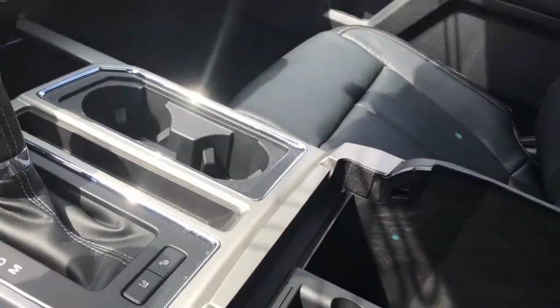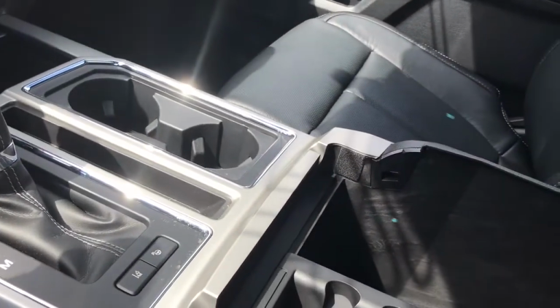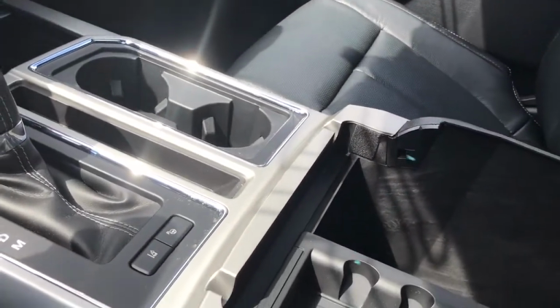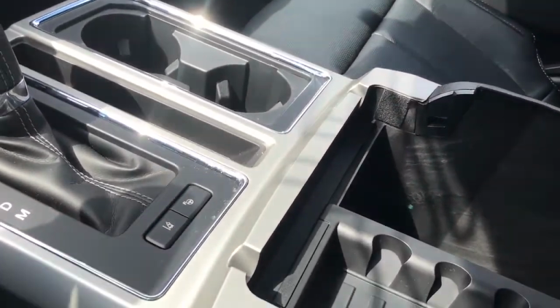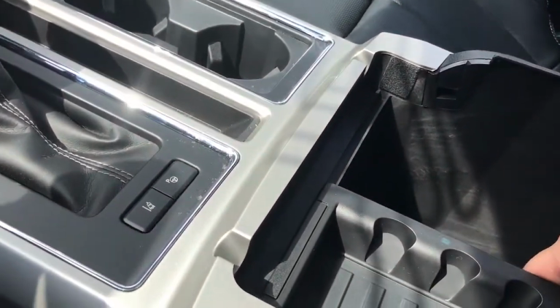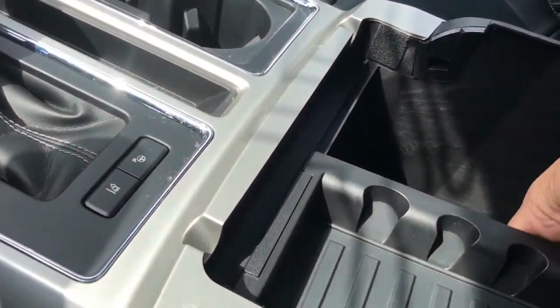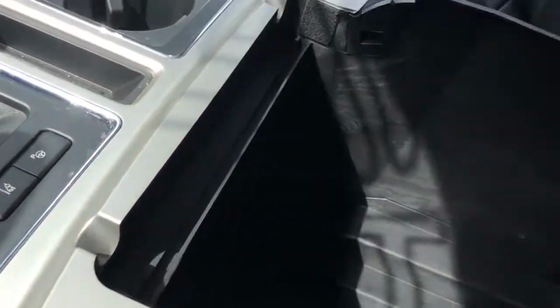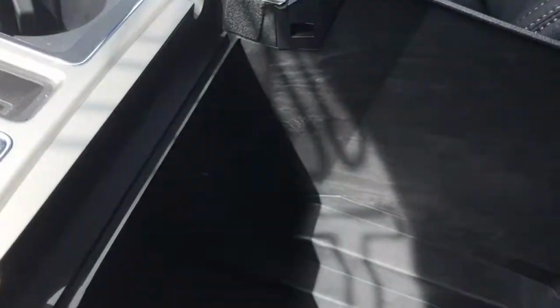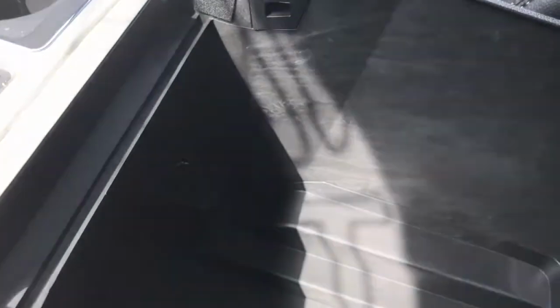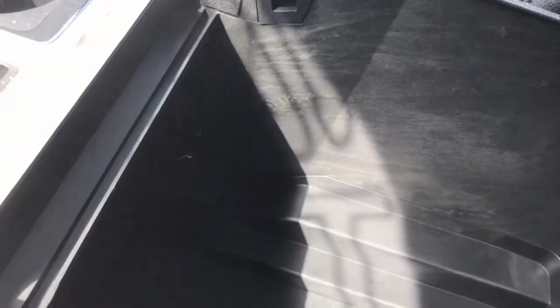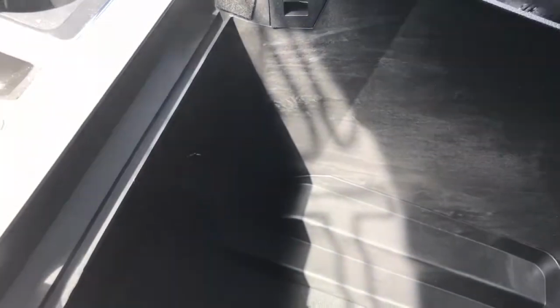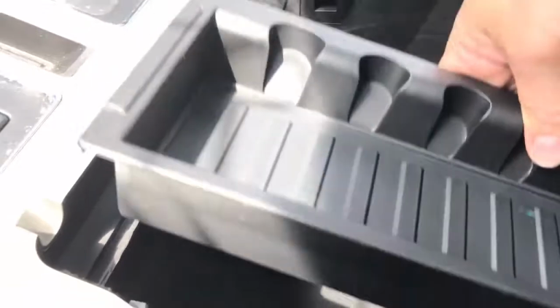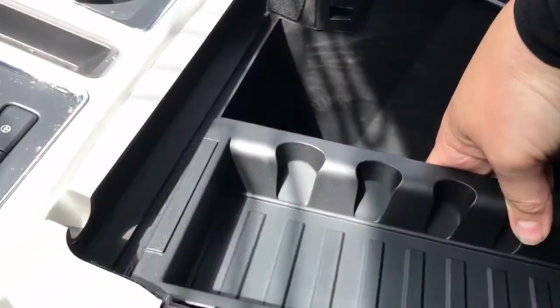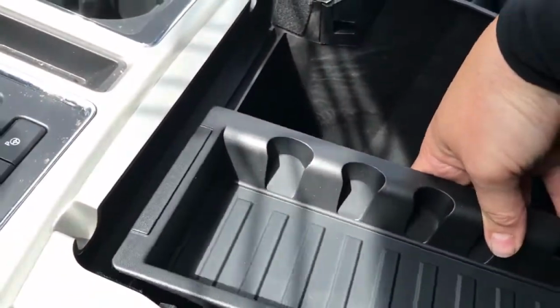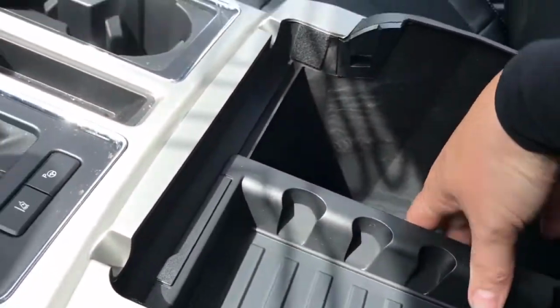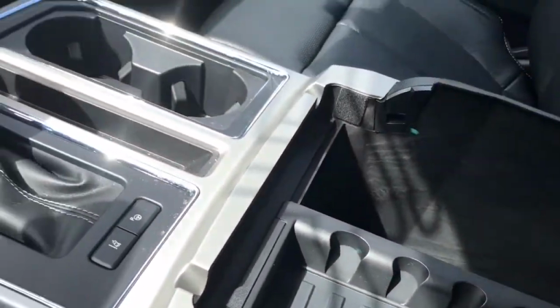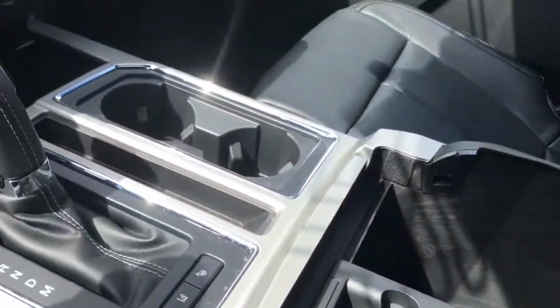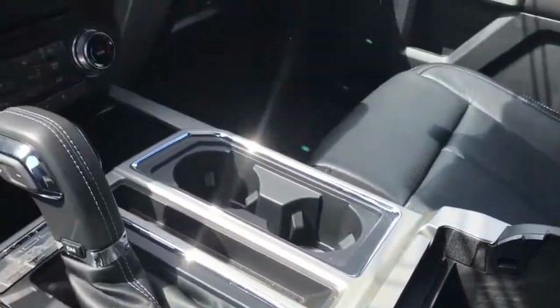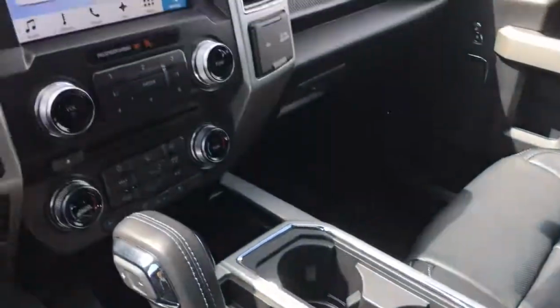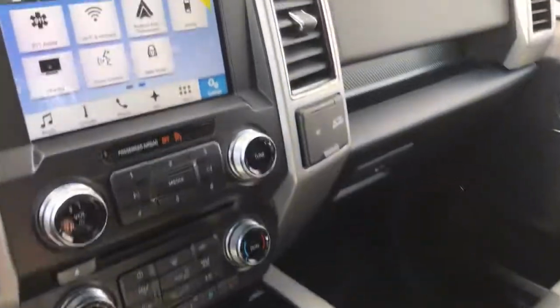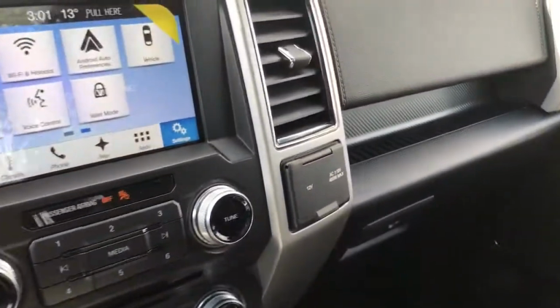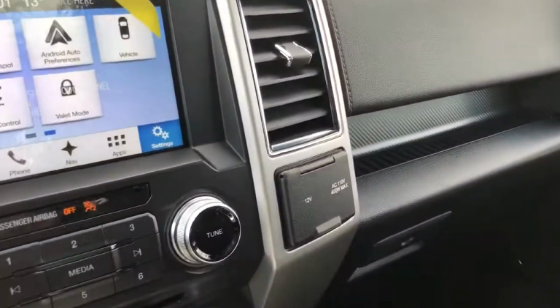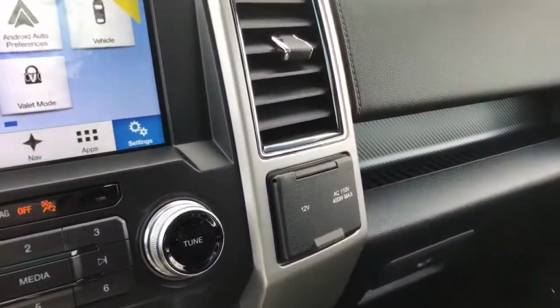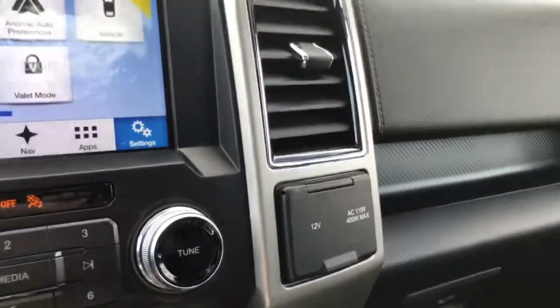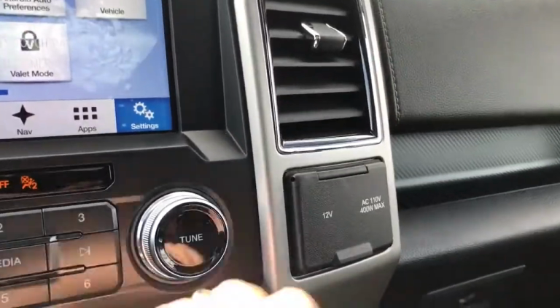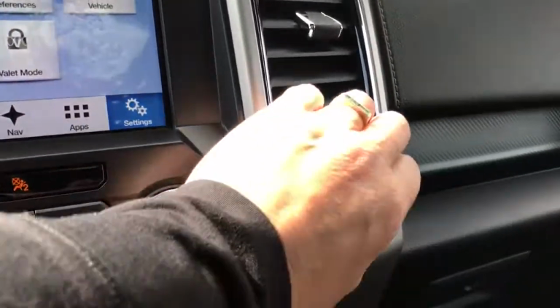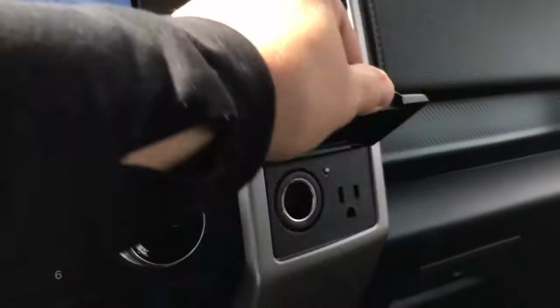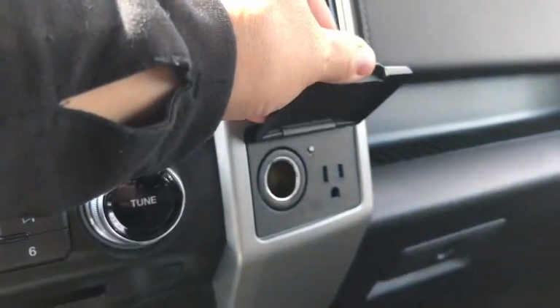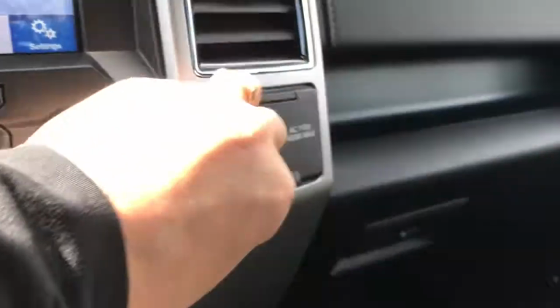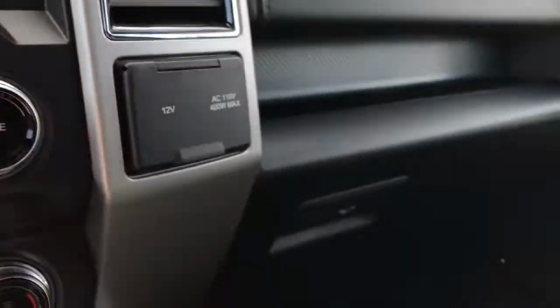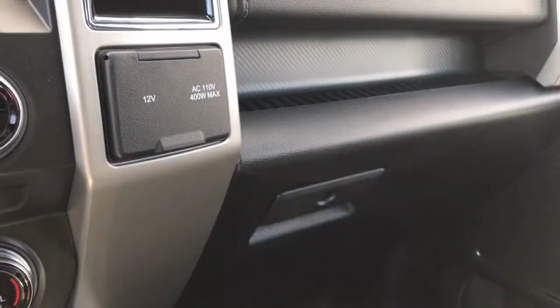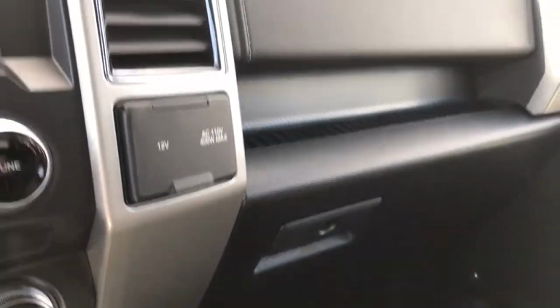Your armrest opens up and there's a bin there you can take out. More storage down below as well as a 12 volt outlet. Off to the side is a 12 volt and 110 outlet, and you also have a locking glove compartment.